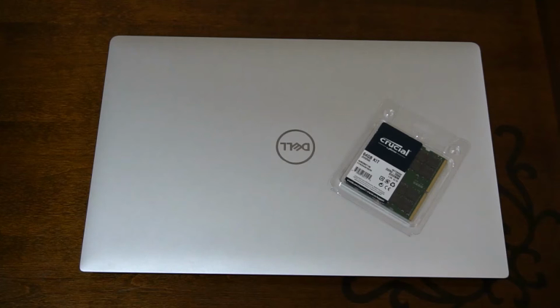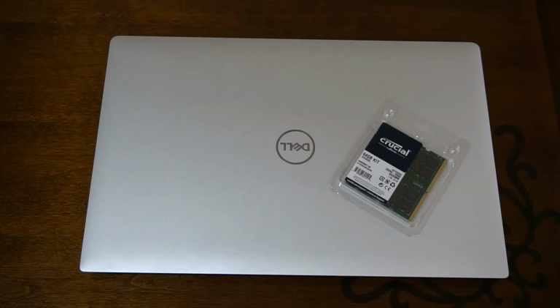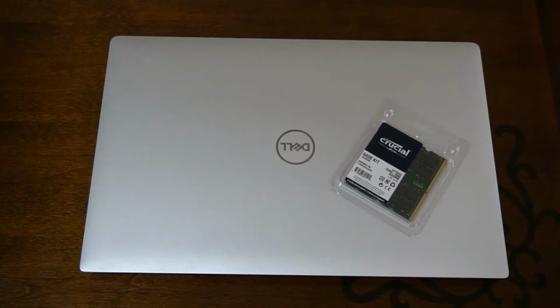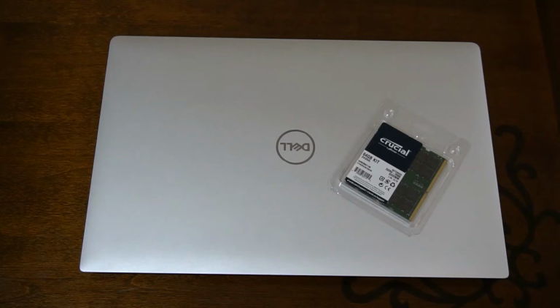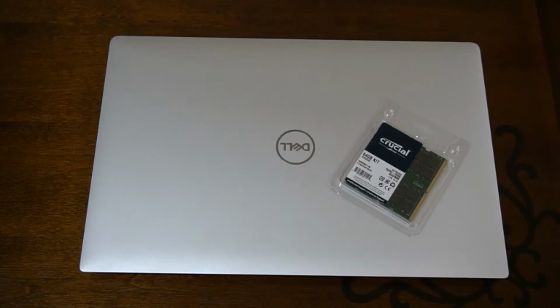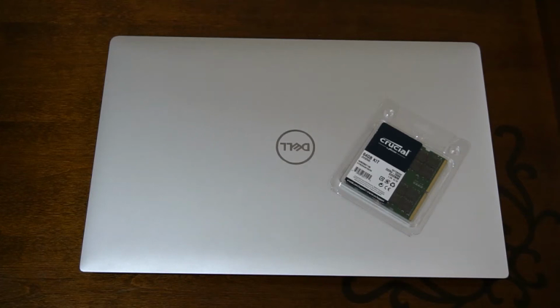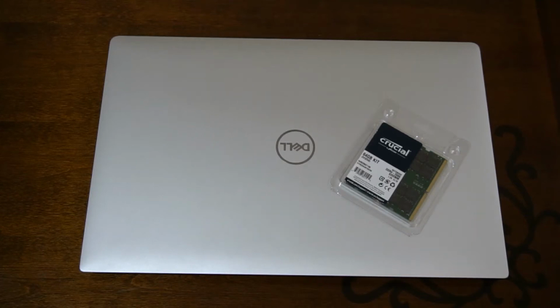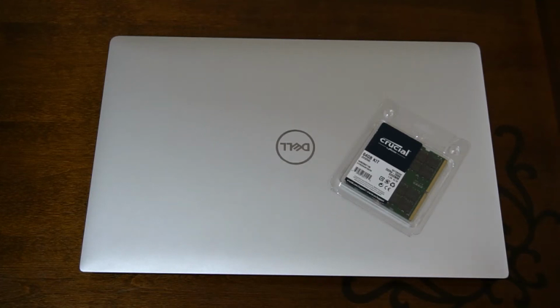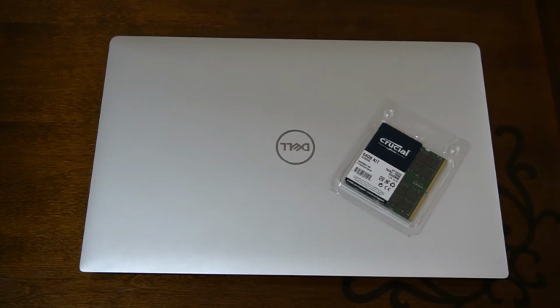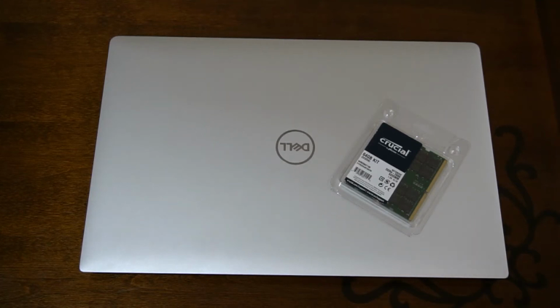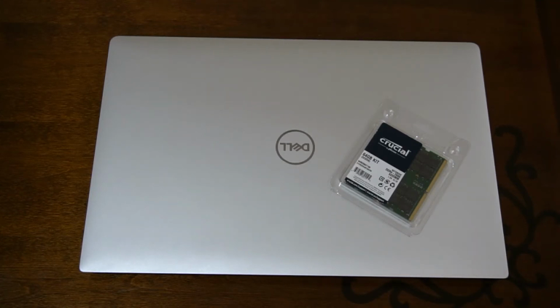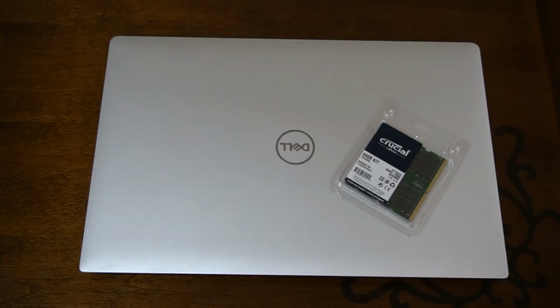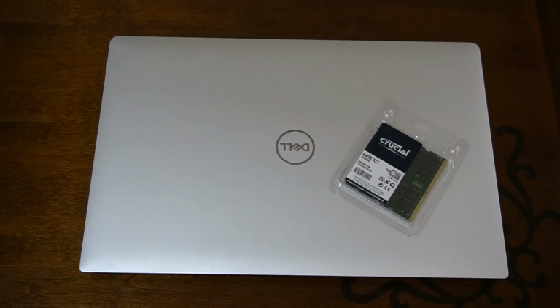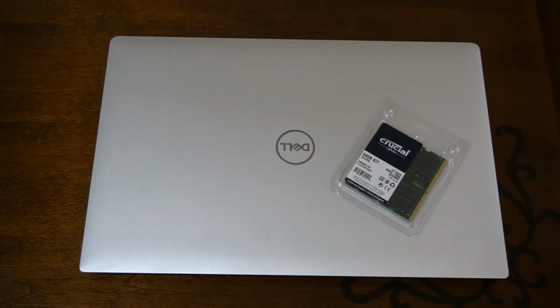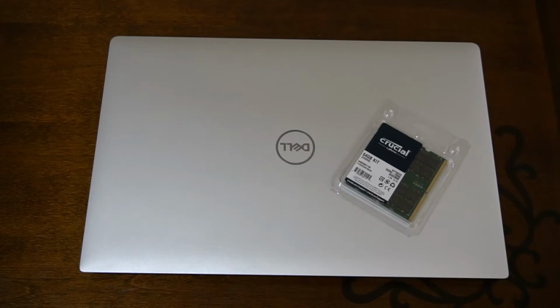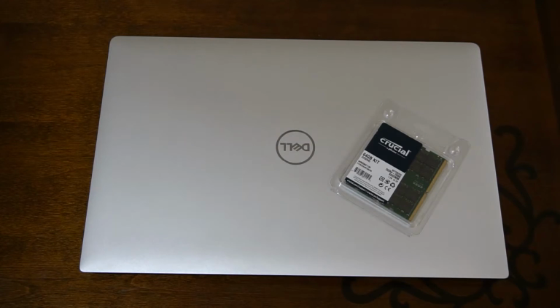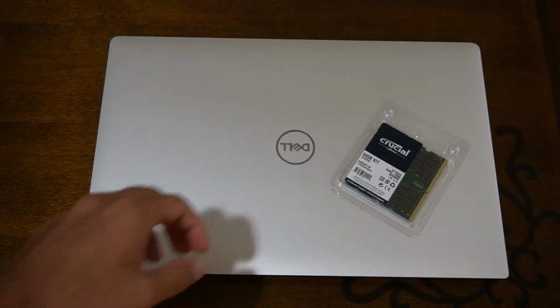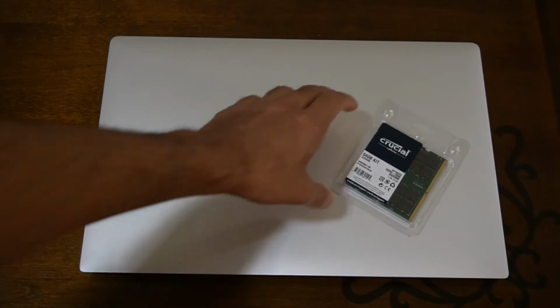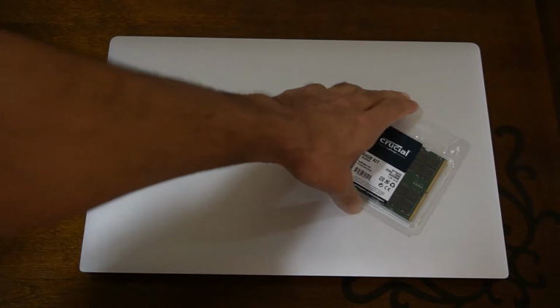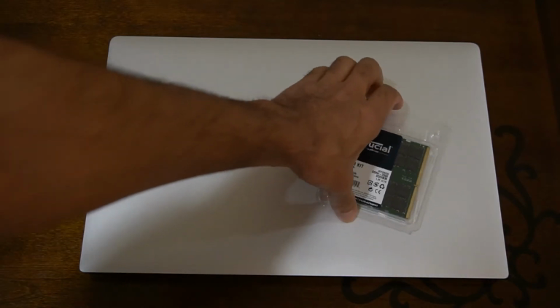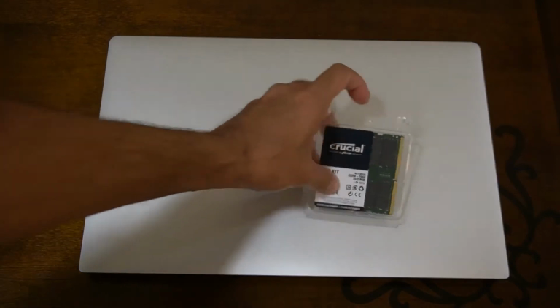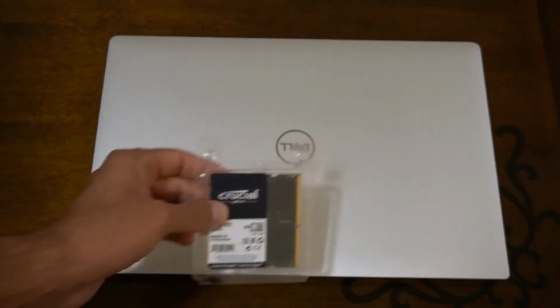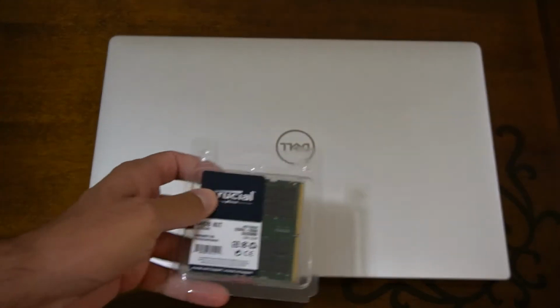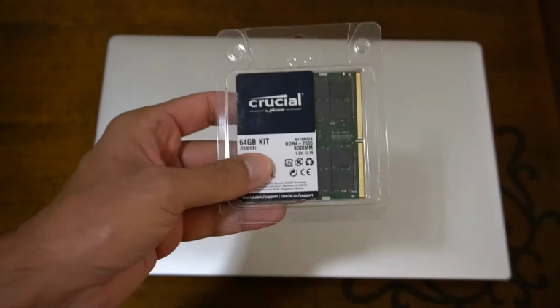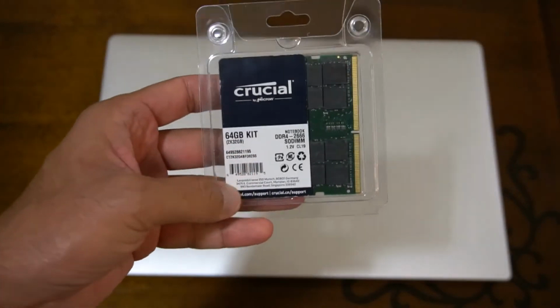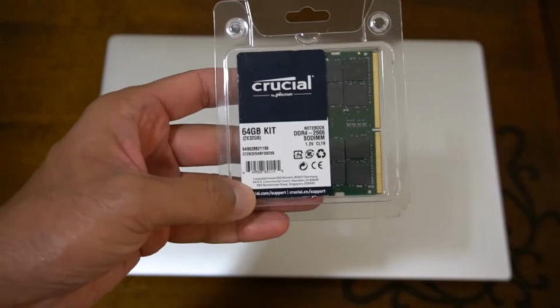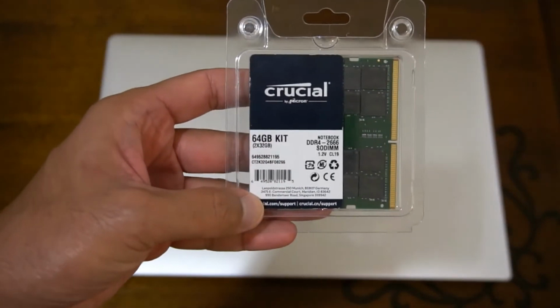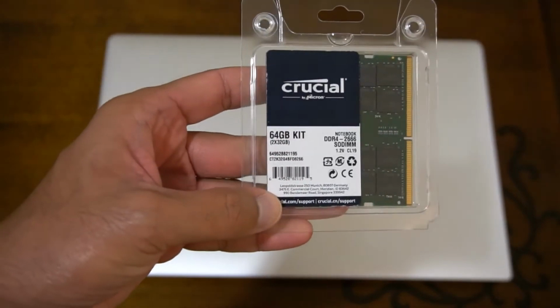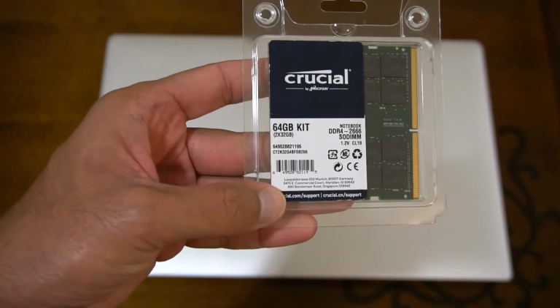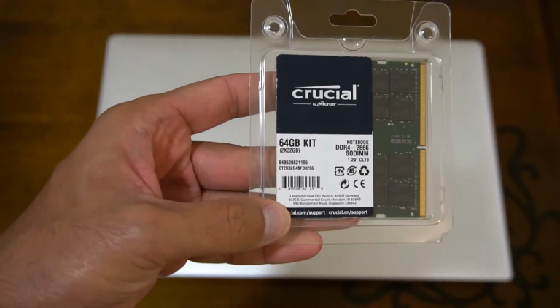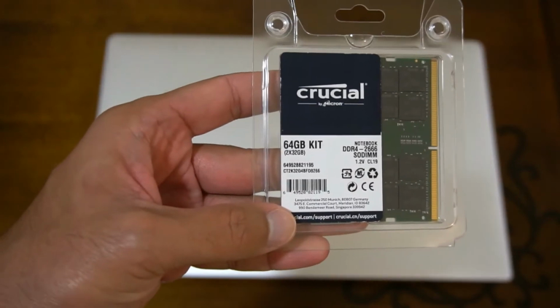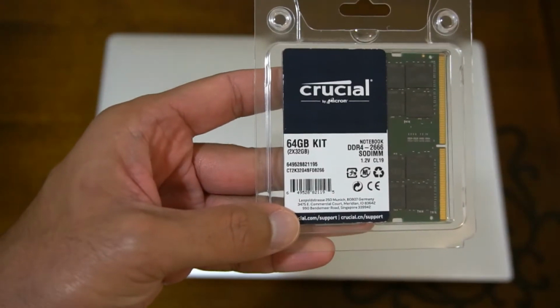Hey everyone, welcome back to TK's Tech Talk. Today I'm going to be showing you how to upgrade your laptop memory, and the memory I've chosen for my Dell Precision 5540 is 64 gigs of RAM from Crucial.